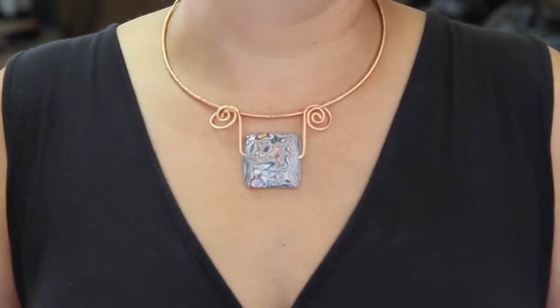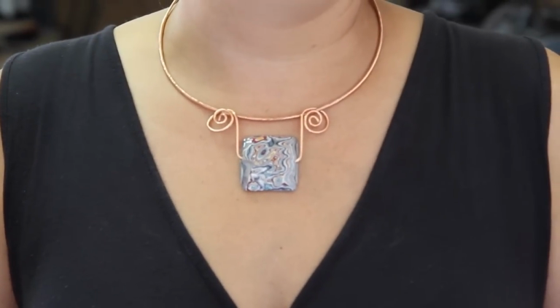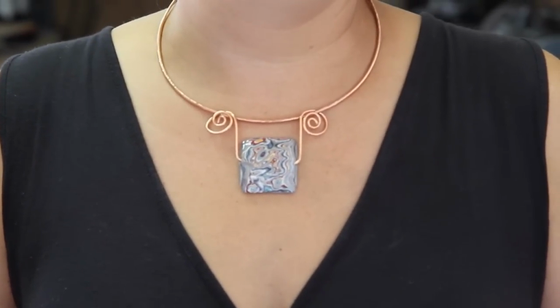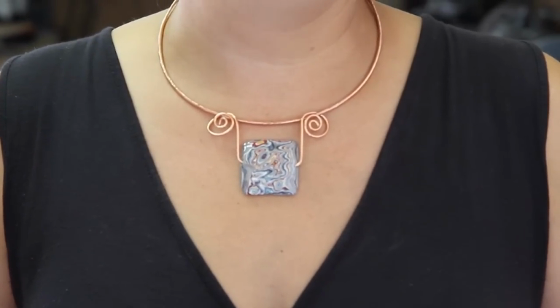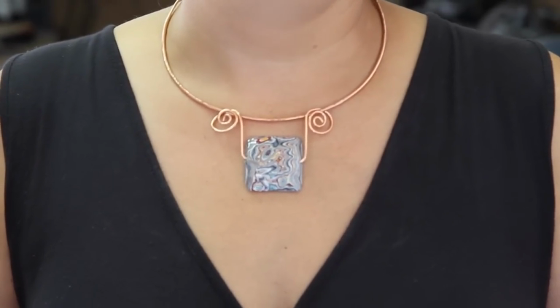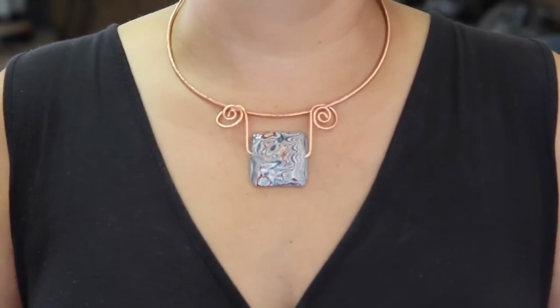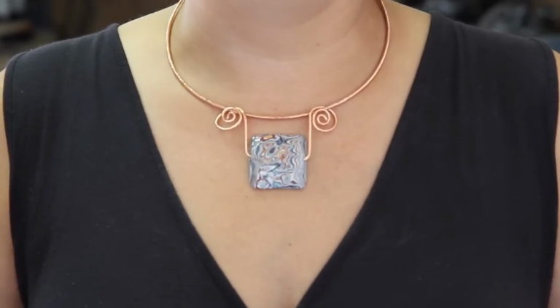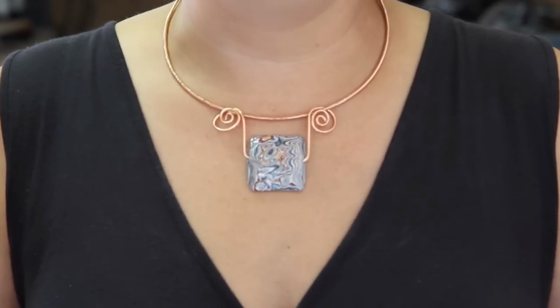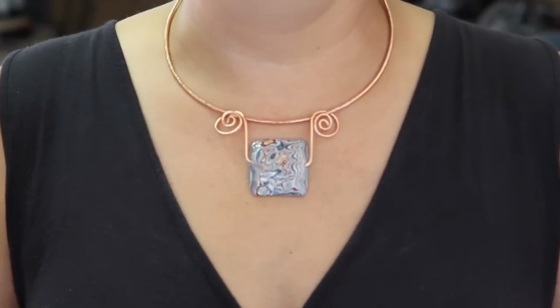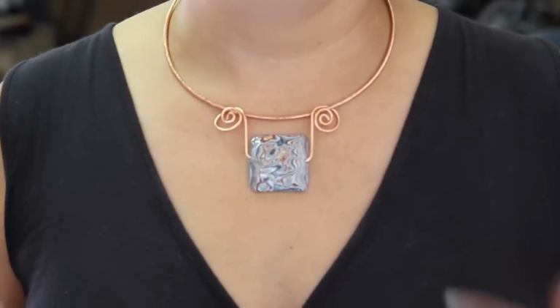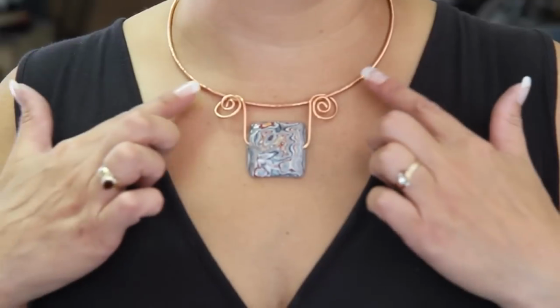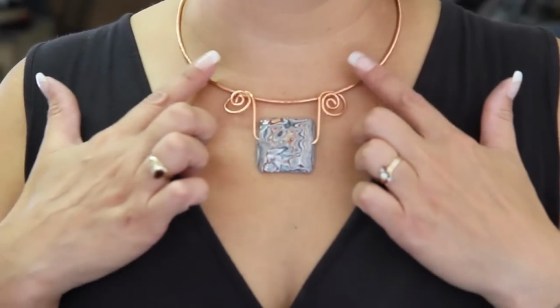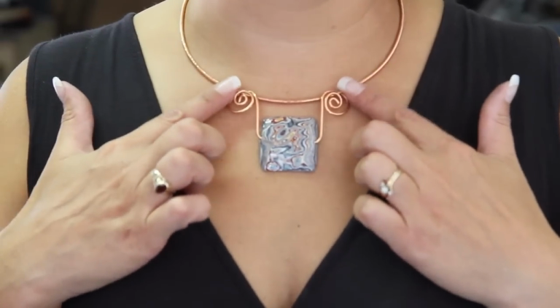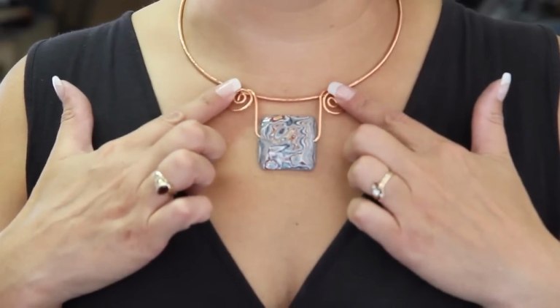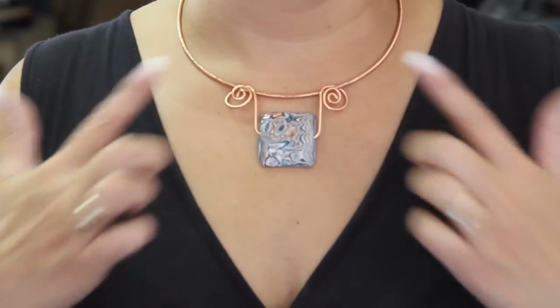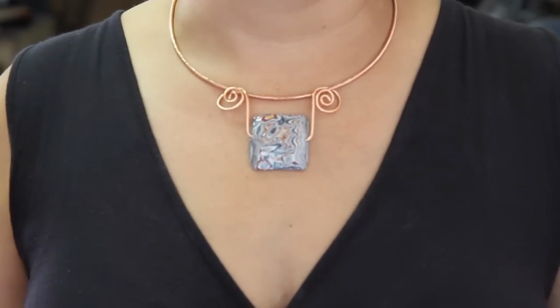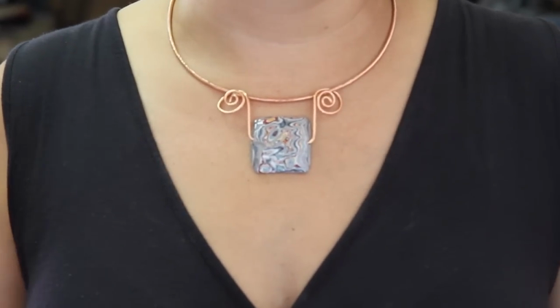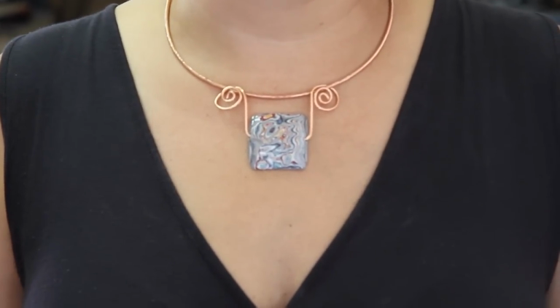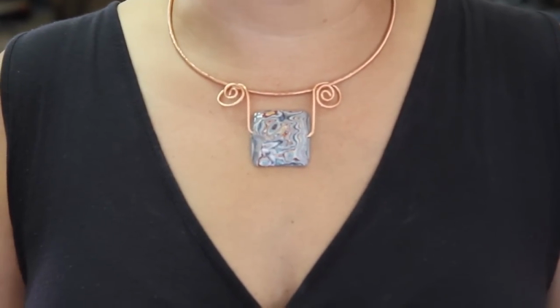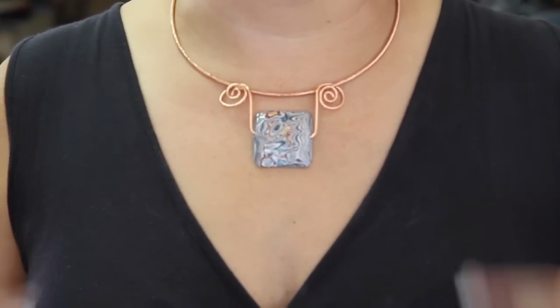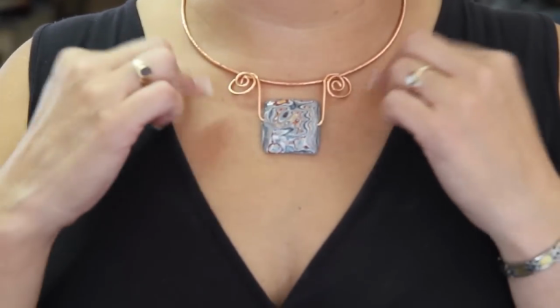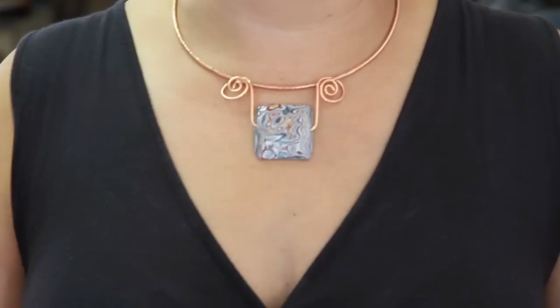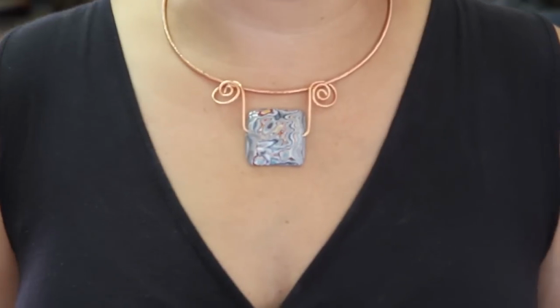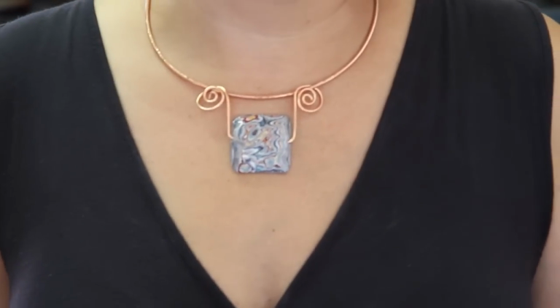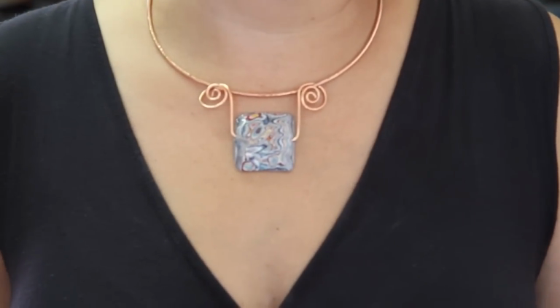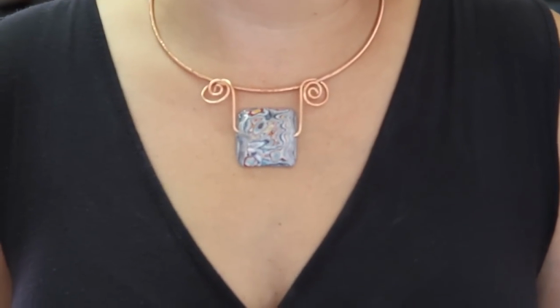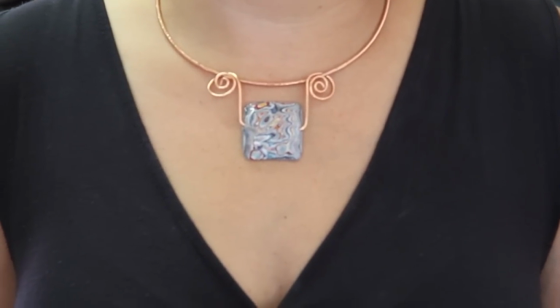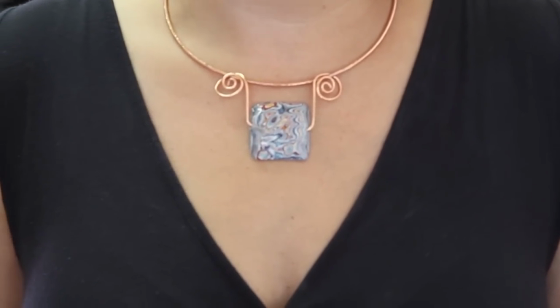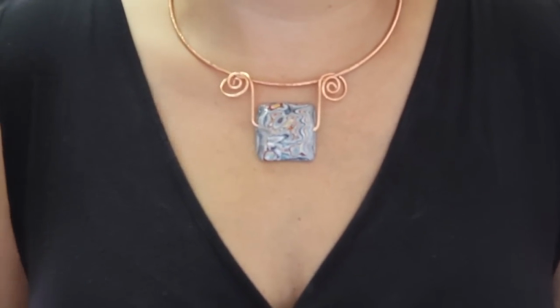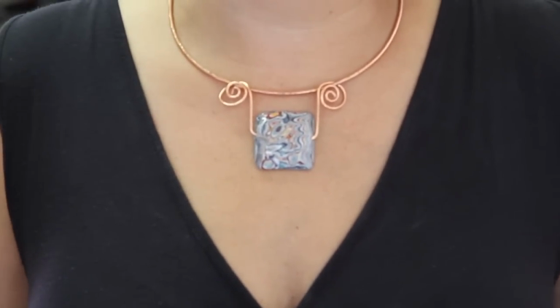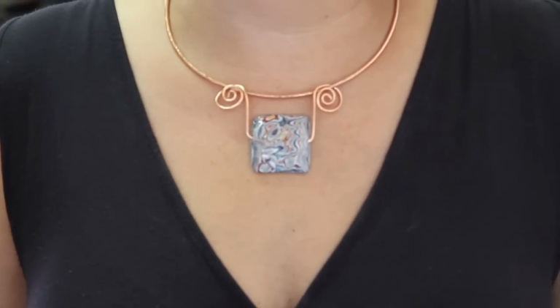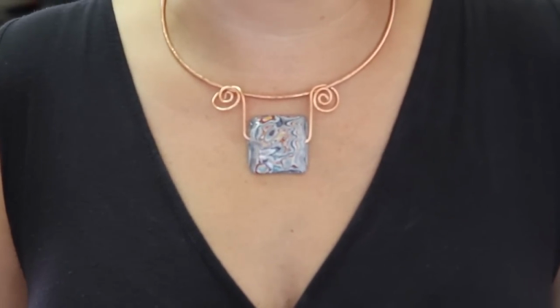Here's our finished piece. It's a little unconventional, but it also is removable. Just a little bit of twisting to get it right back off and put another pendant on, or leave it this way as a statement piece.